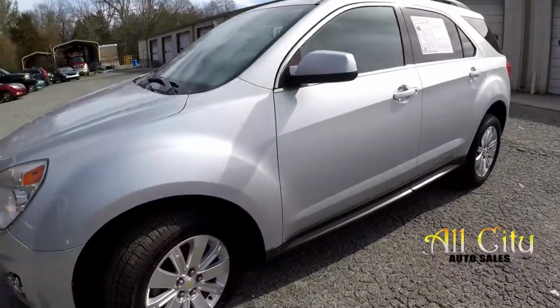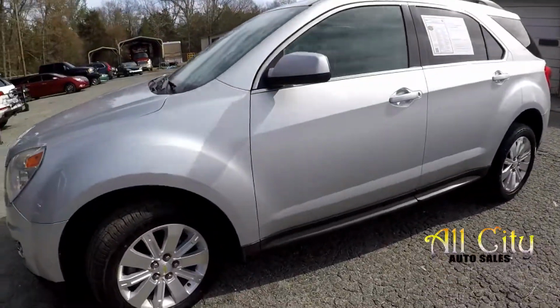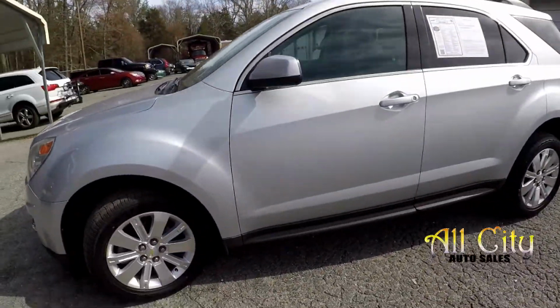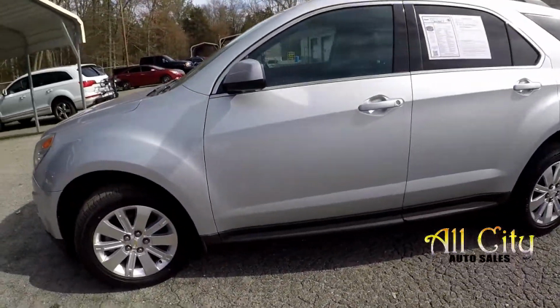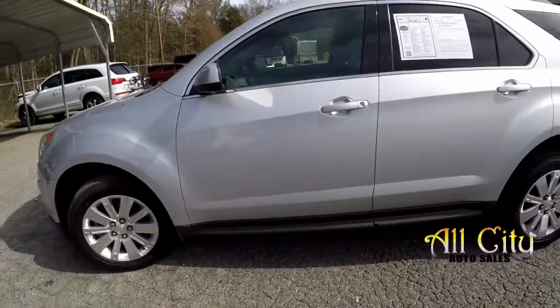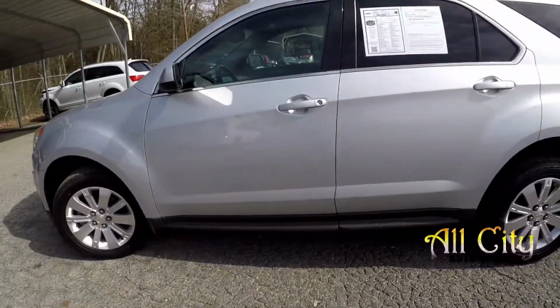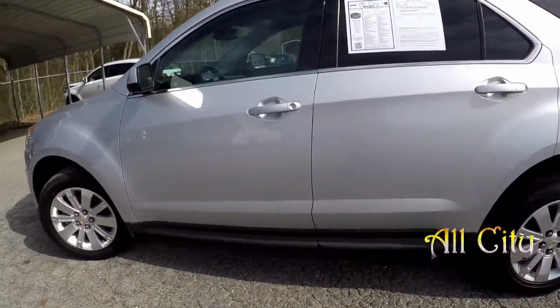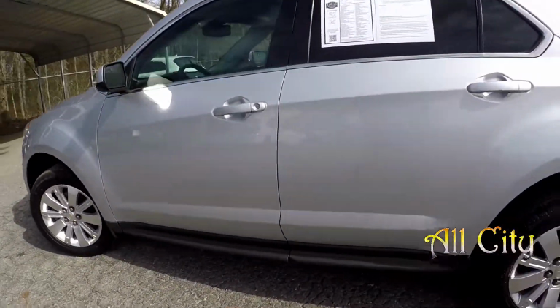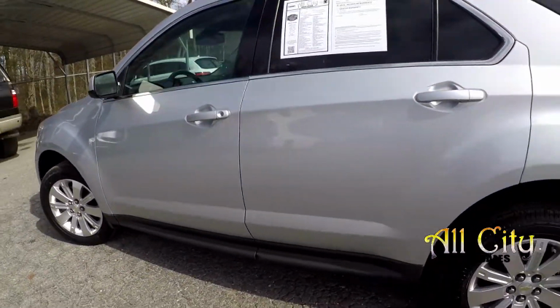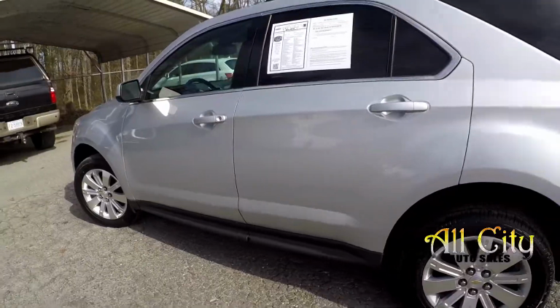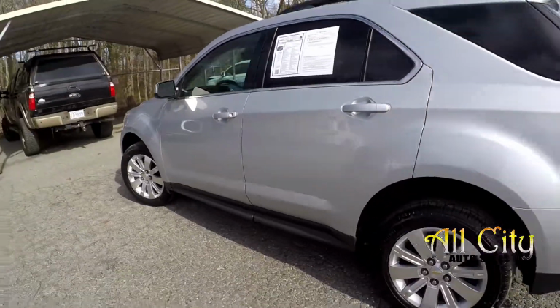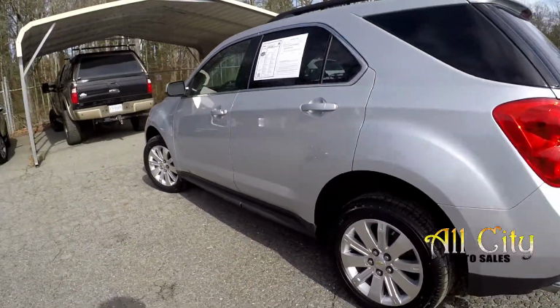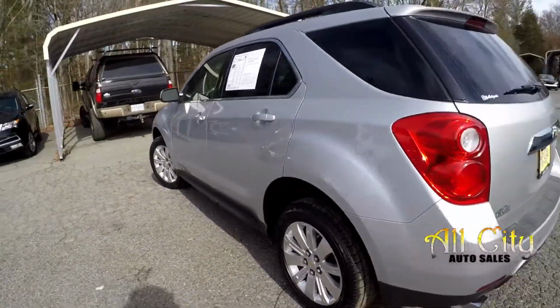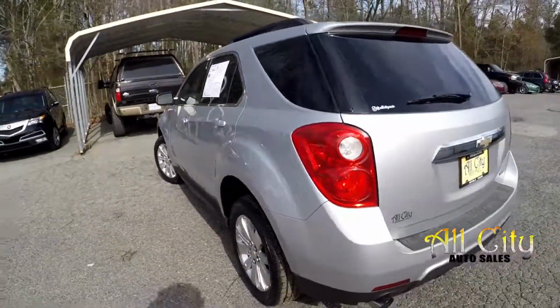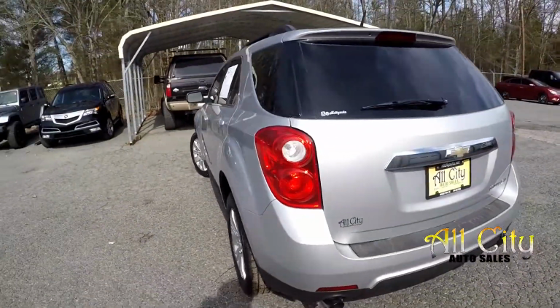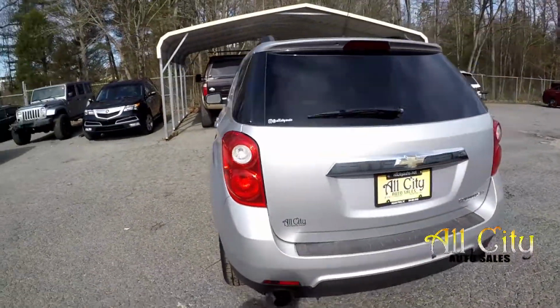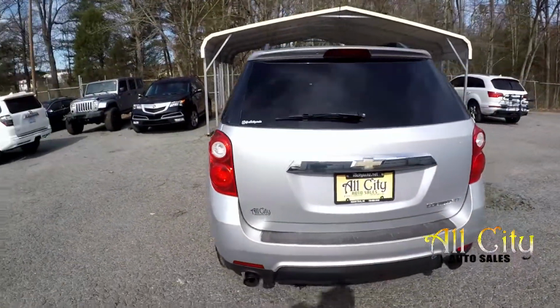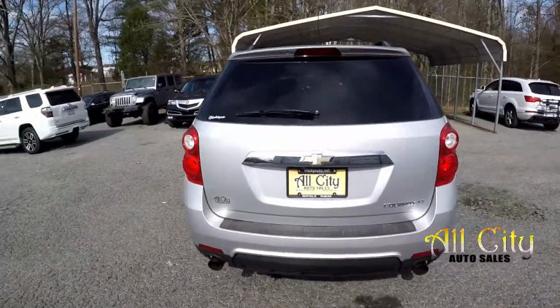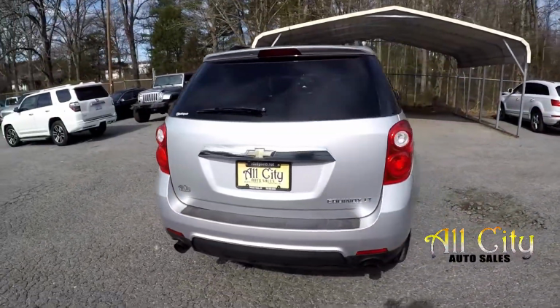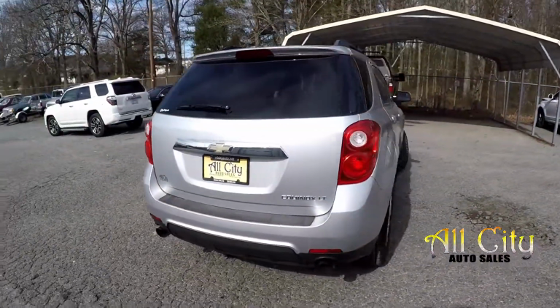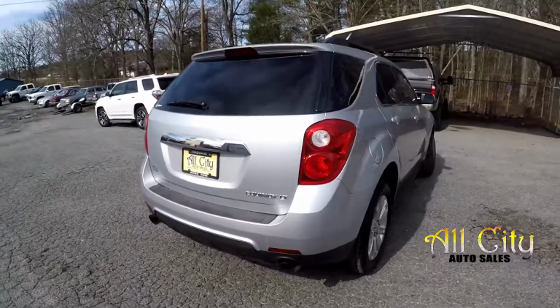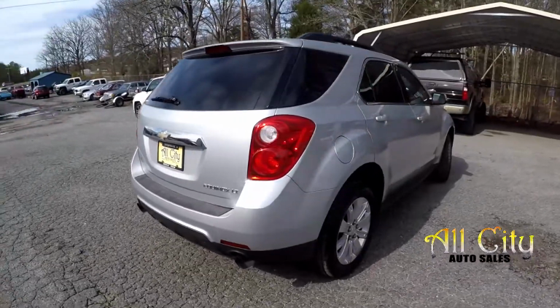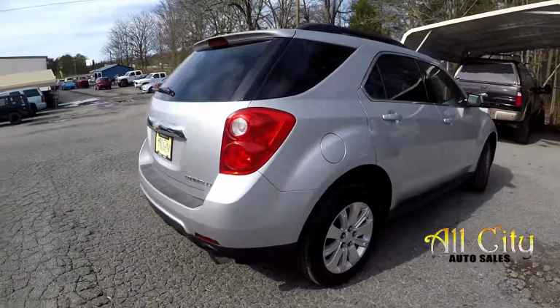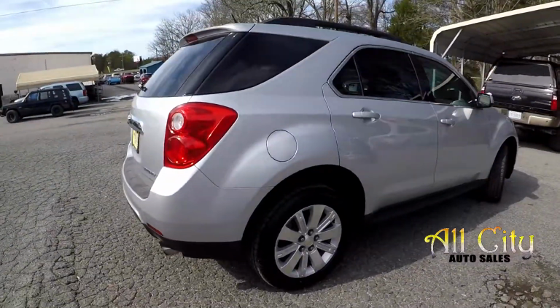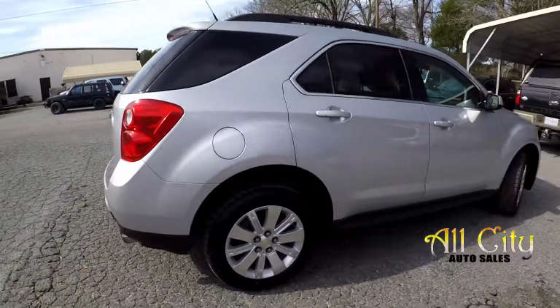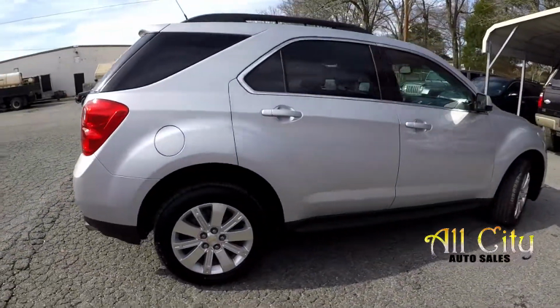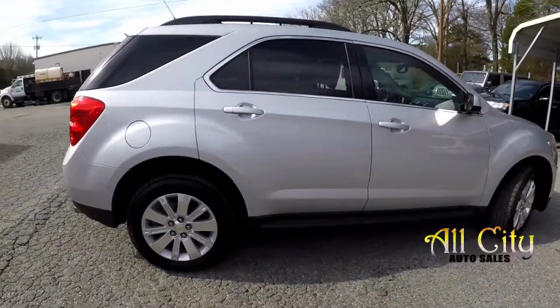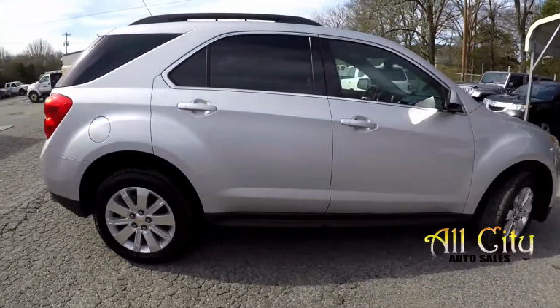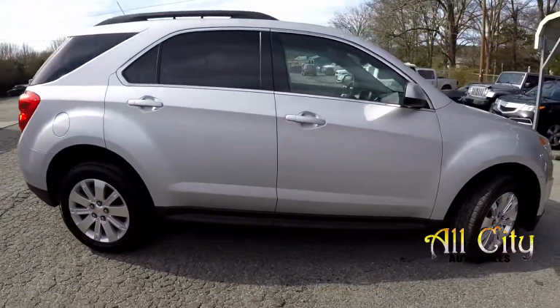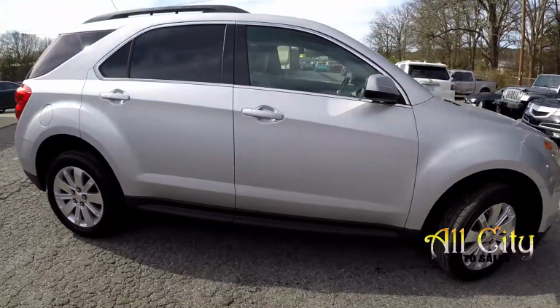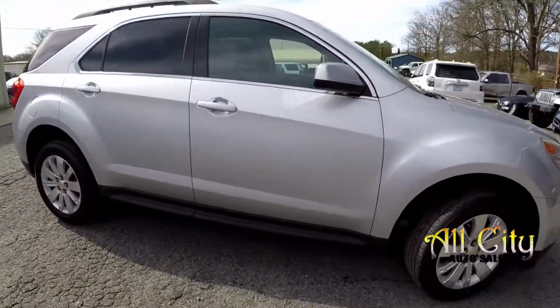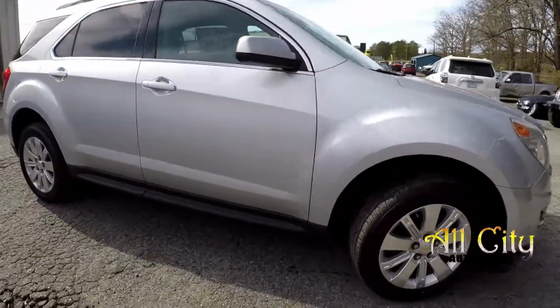Going around the car looking for any major dents, dings, anything like that. You may see something small here on the driver's side. Going around the back, everything is looking good. Going to finish up over here on the passenger side — everything is looking good.